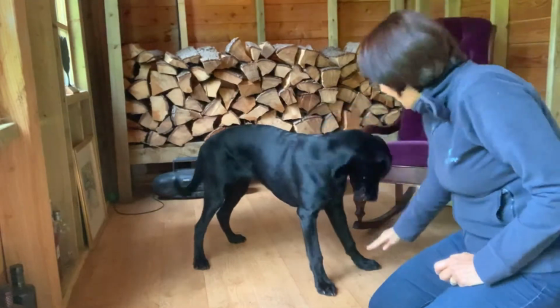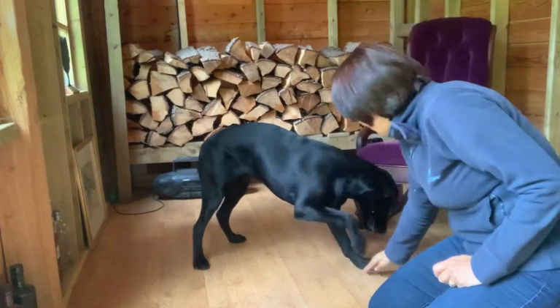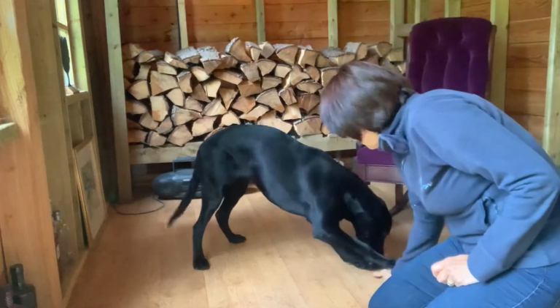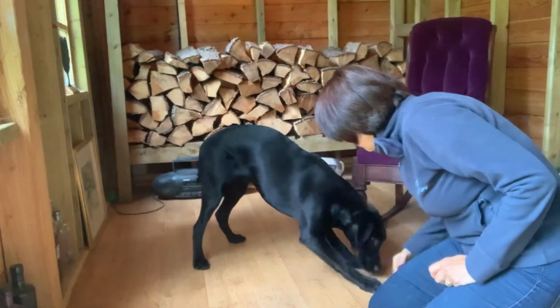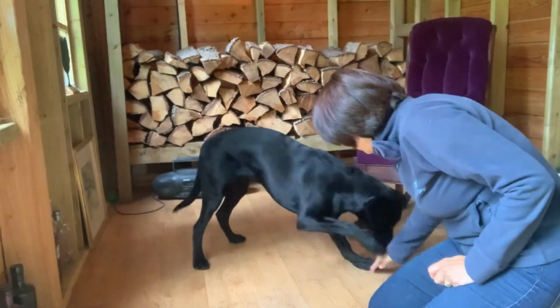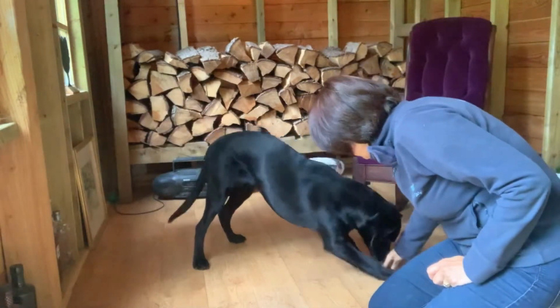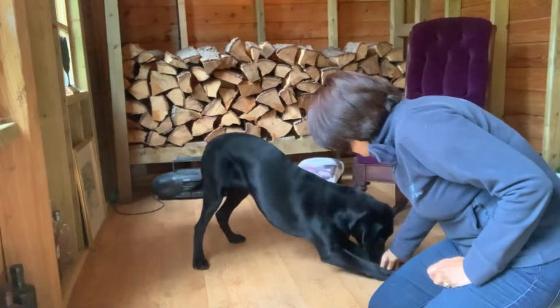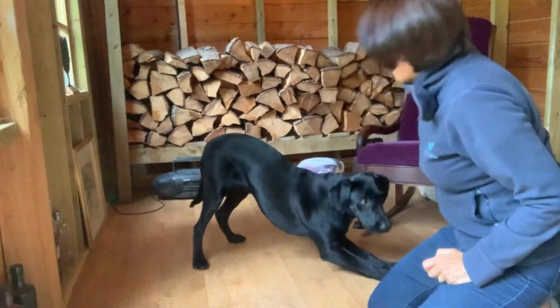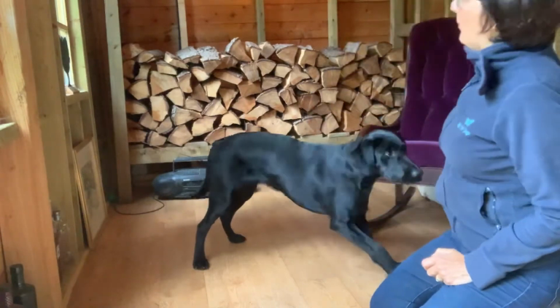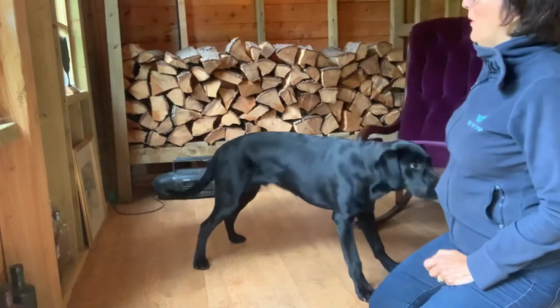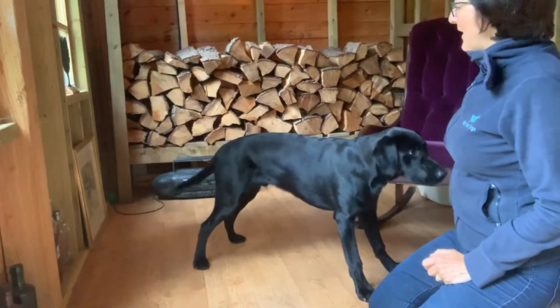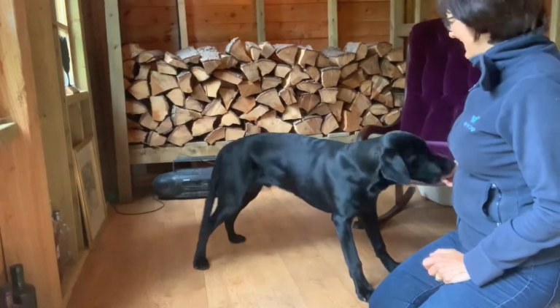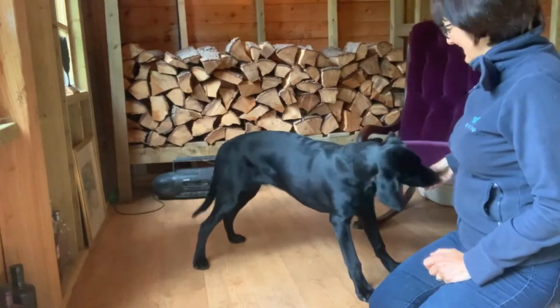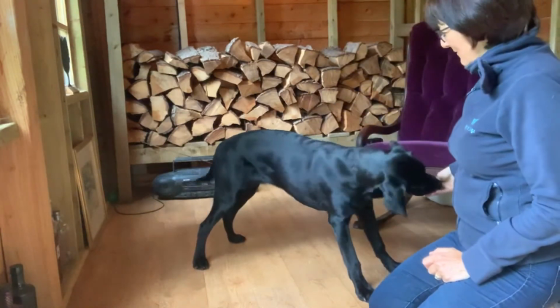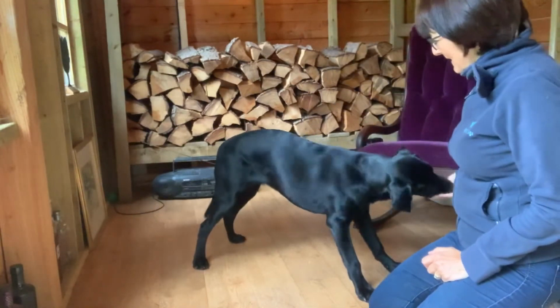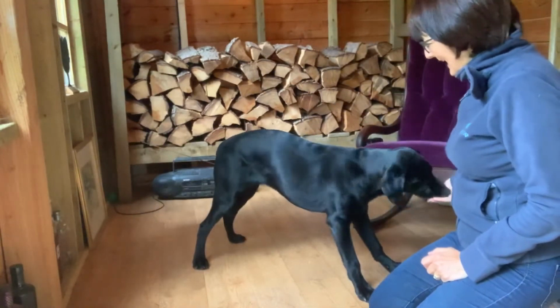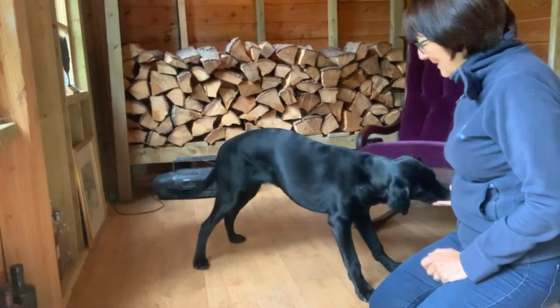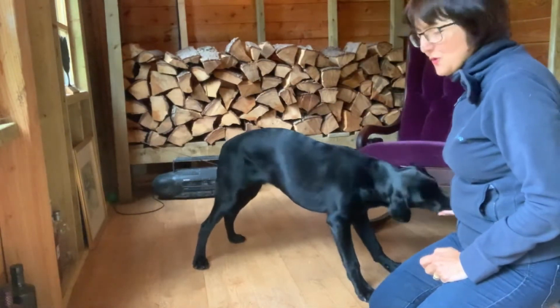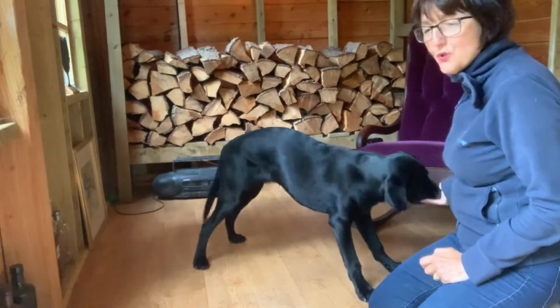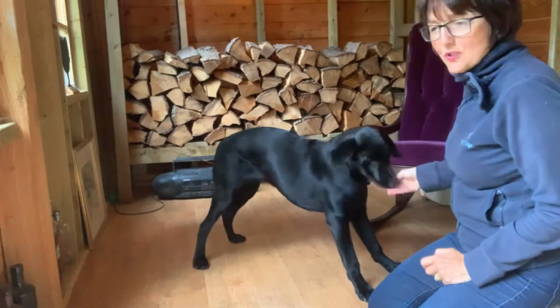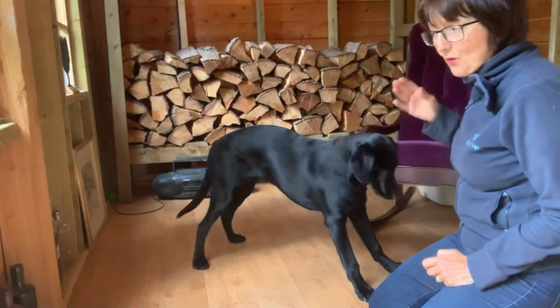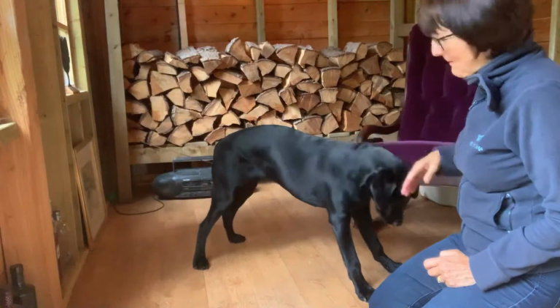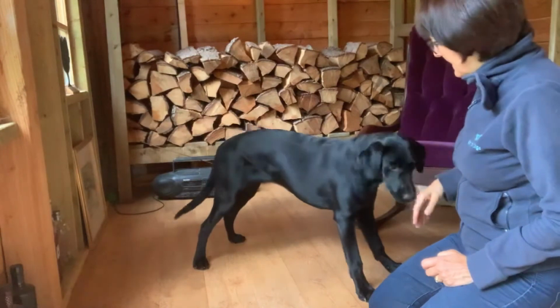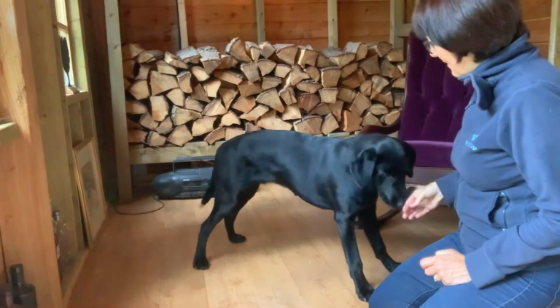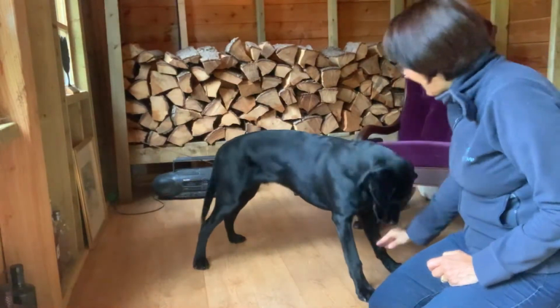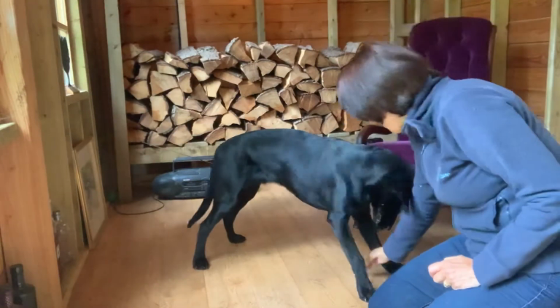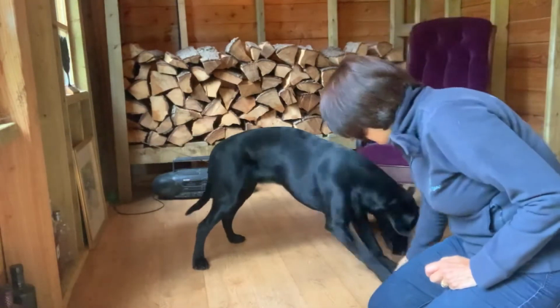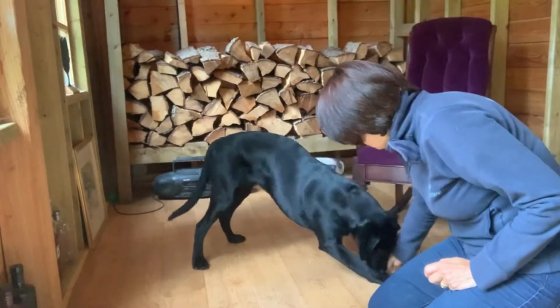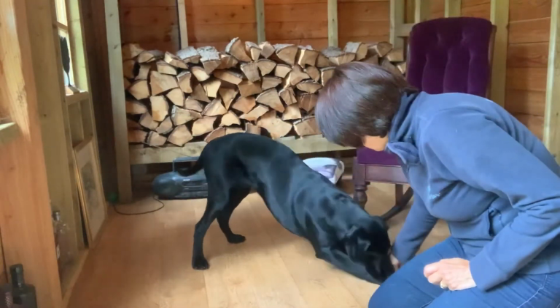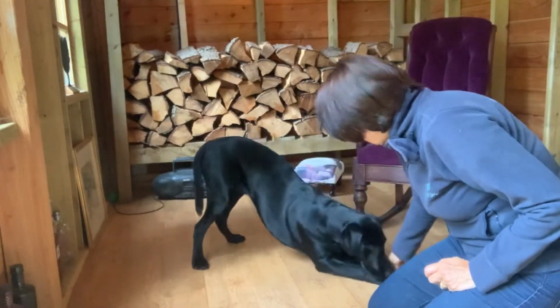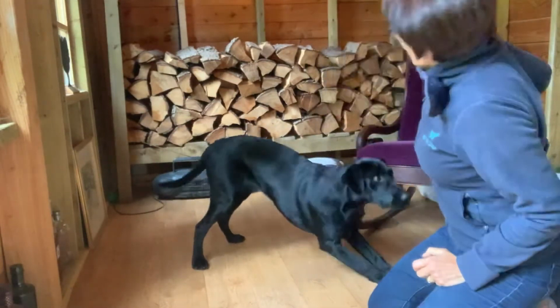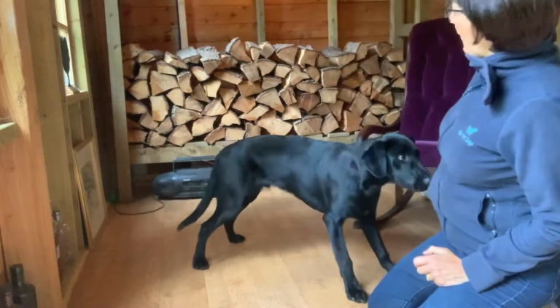Stretch! Good boy! I'm probably clicking a bit too soon, because I'm worried about him going into the down. Ready? Stretch! Good boy!